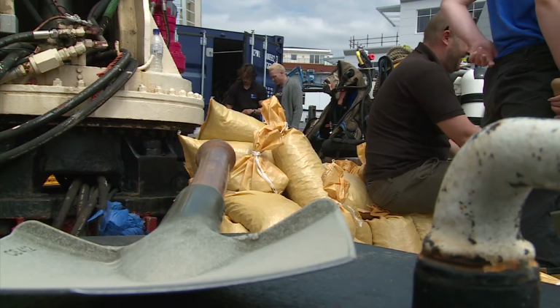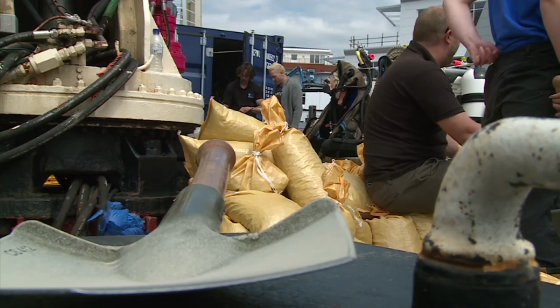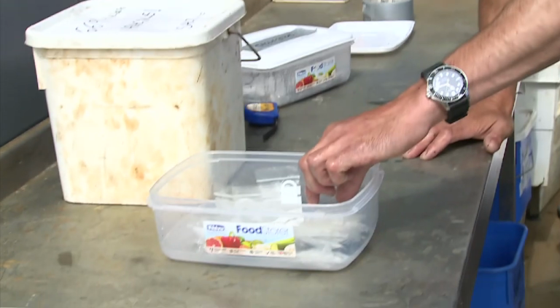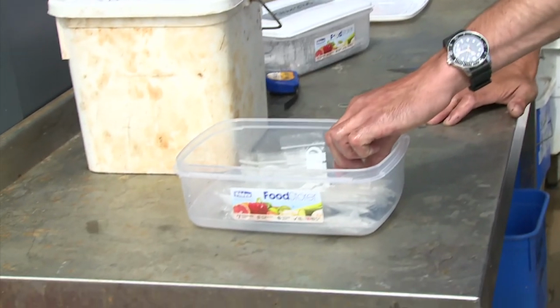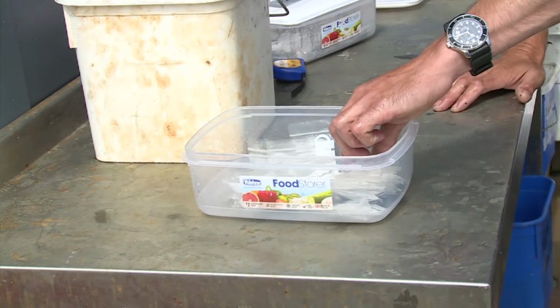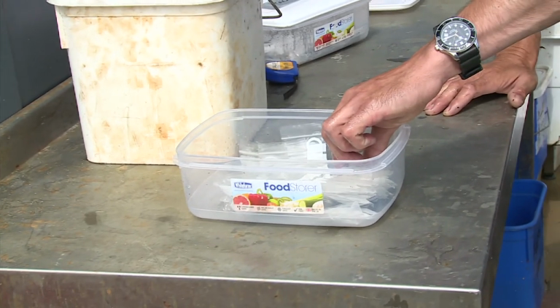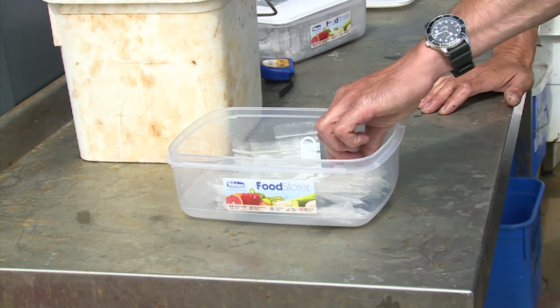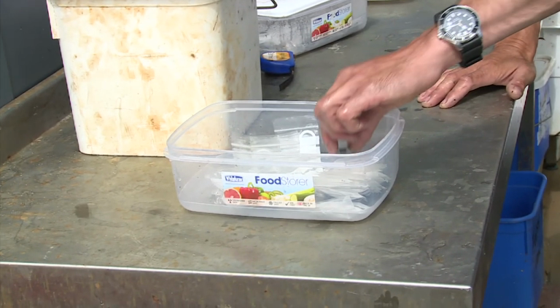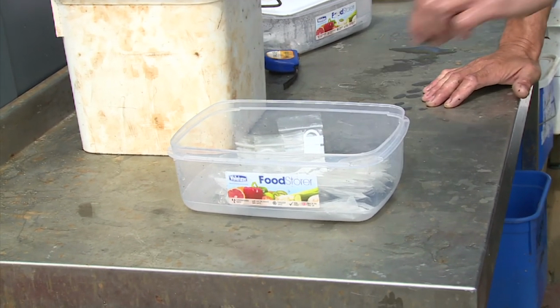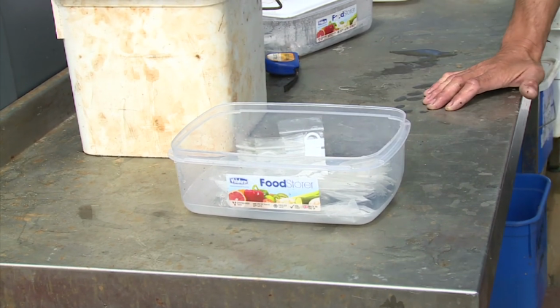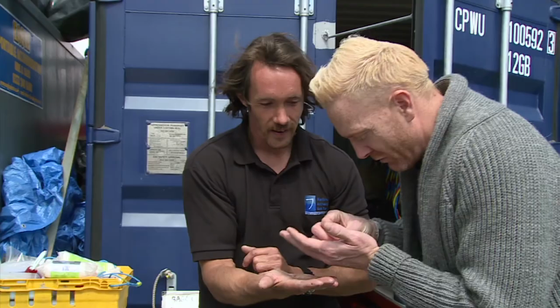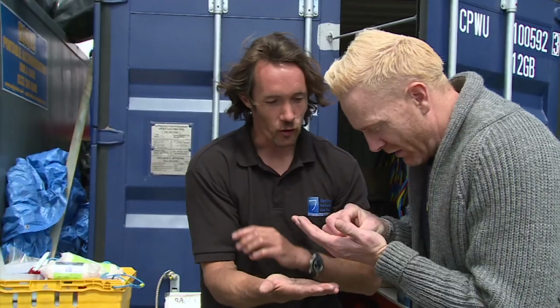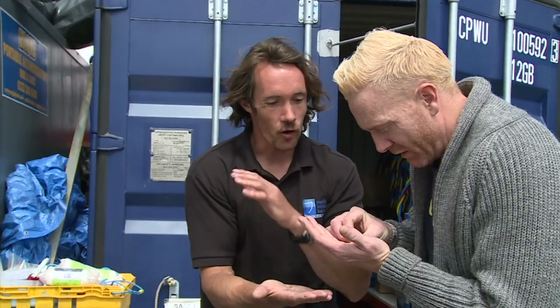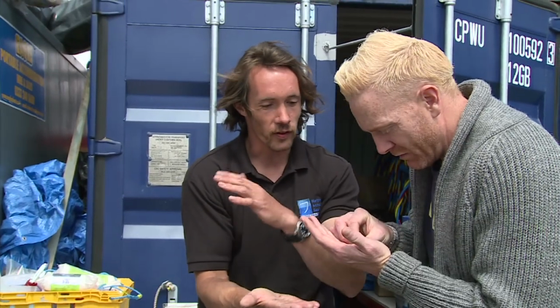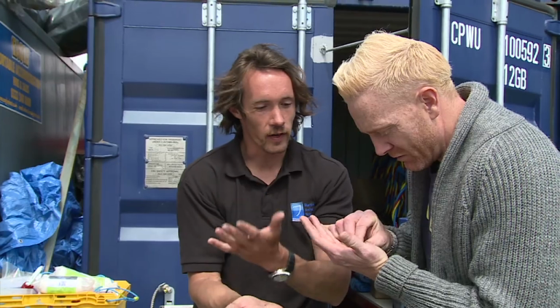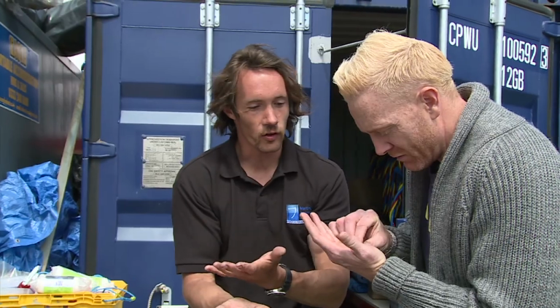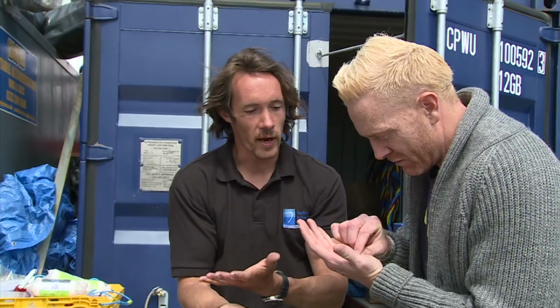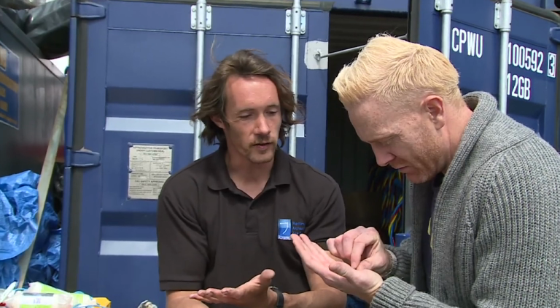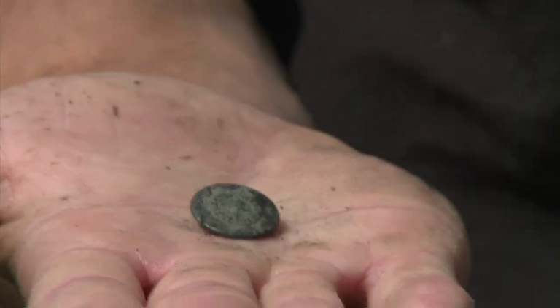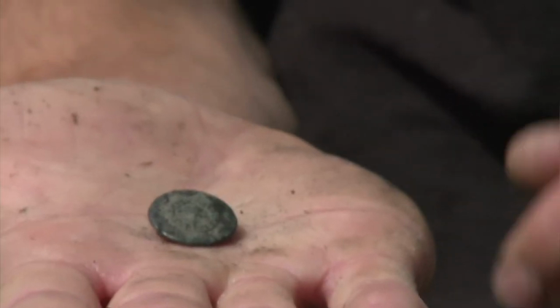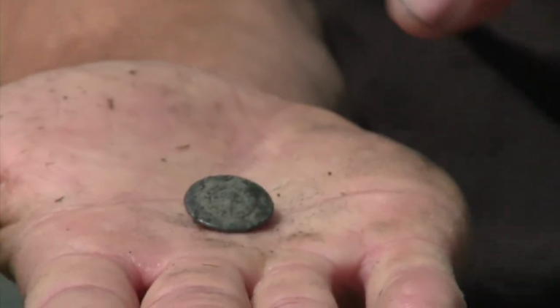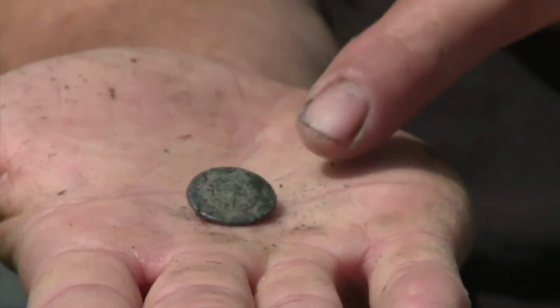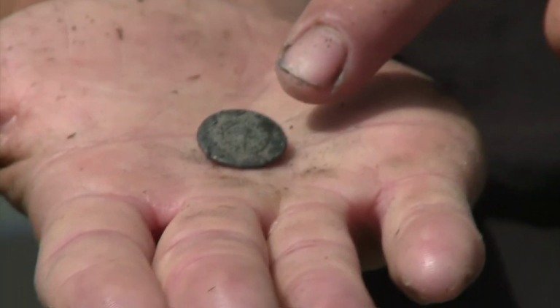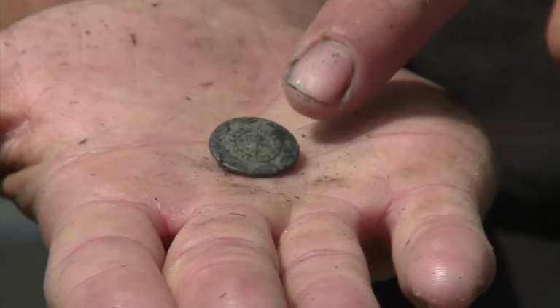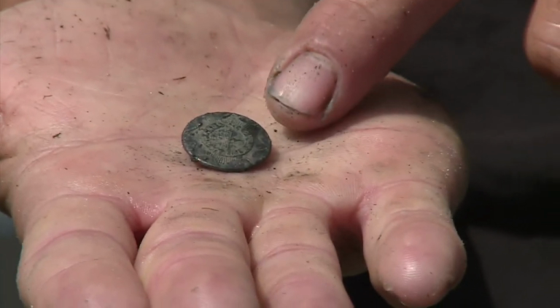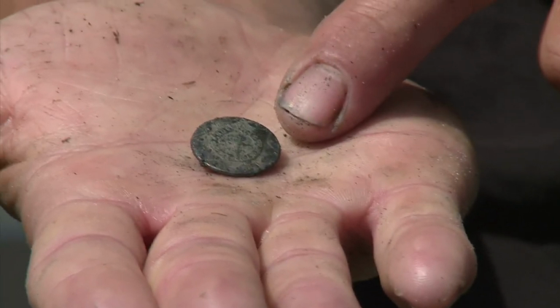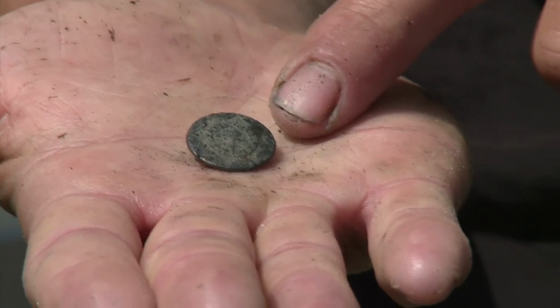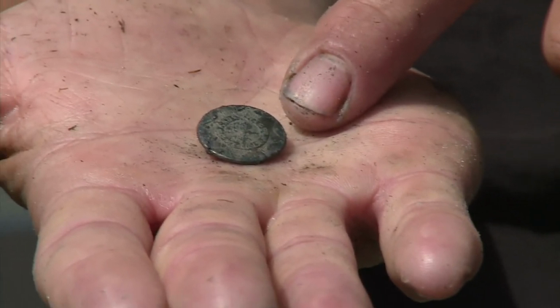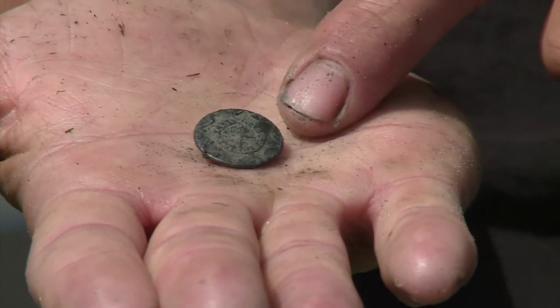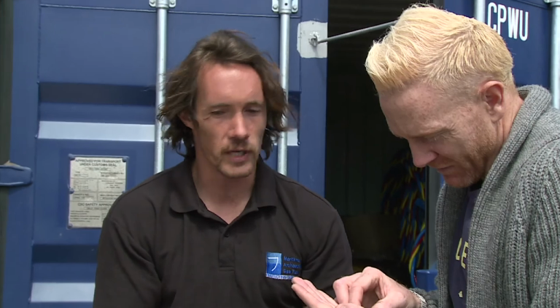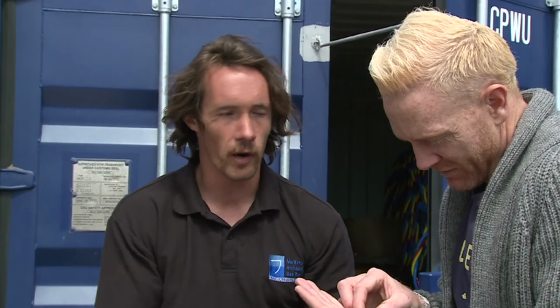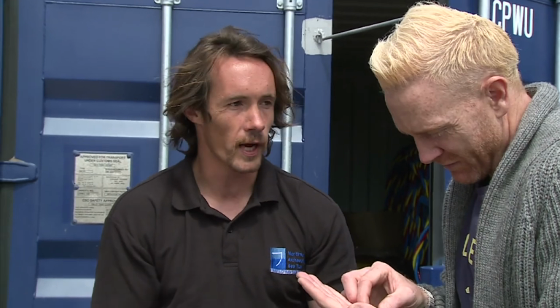Here you can see one of the buttons from one of their uniforms. And on the other side of it, it's got the maker's name — Nutting, made in Covent Garden. So in London. So we know where it was made.